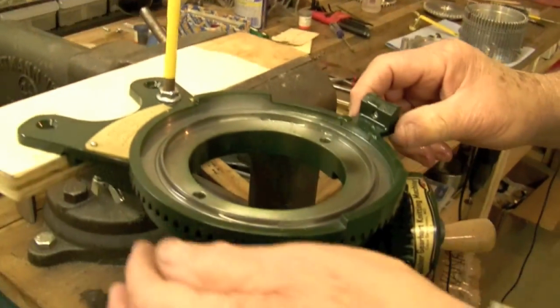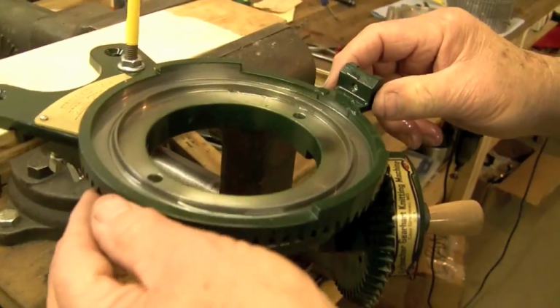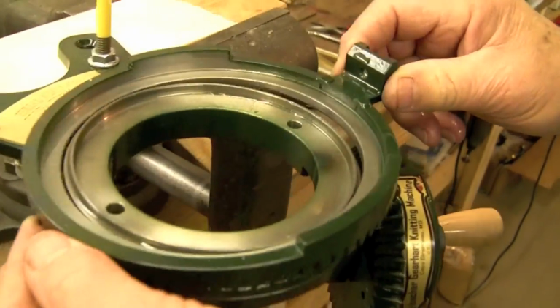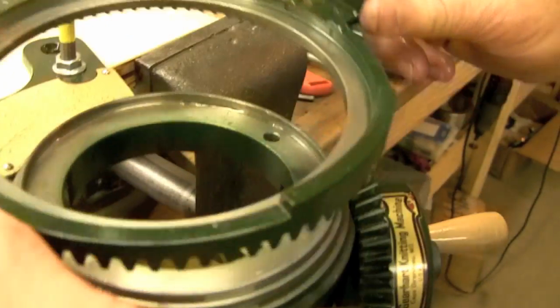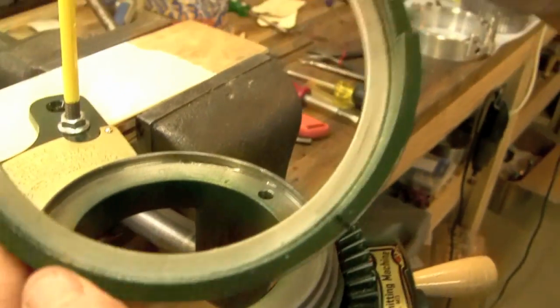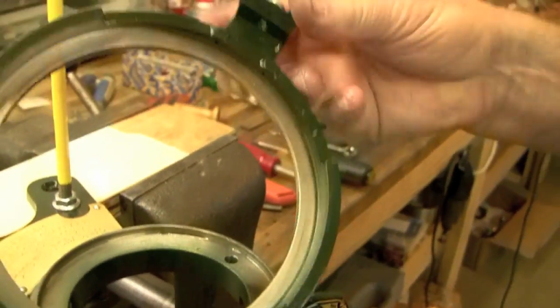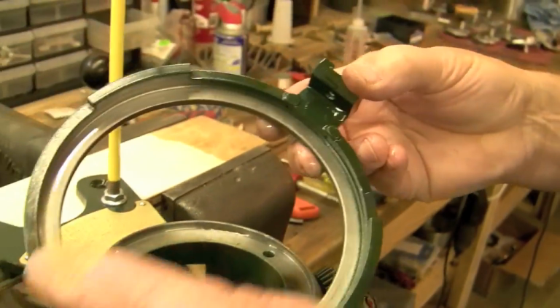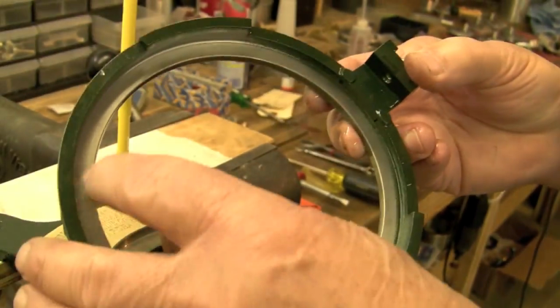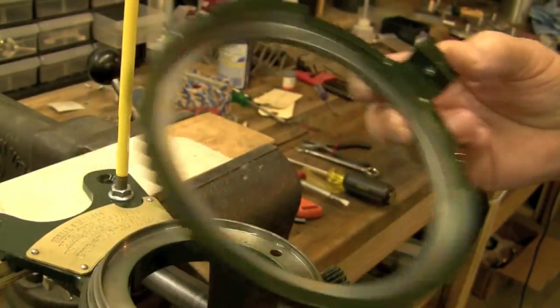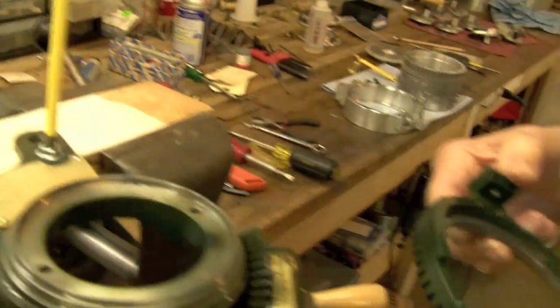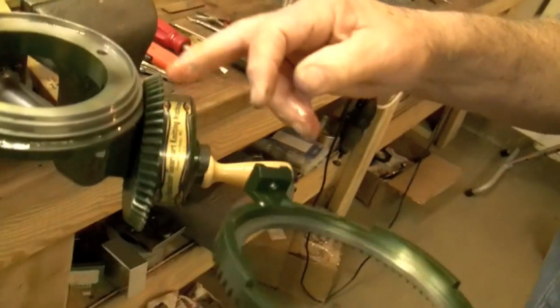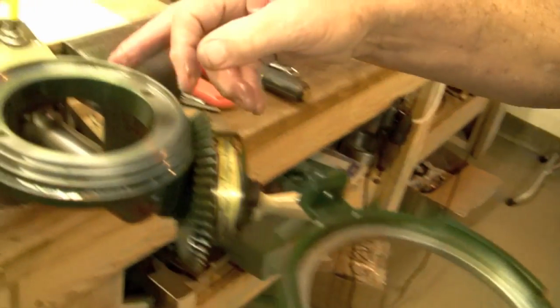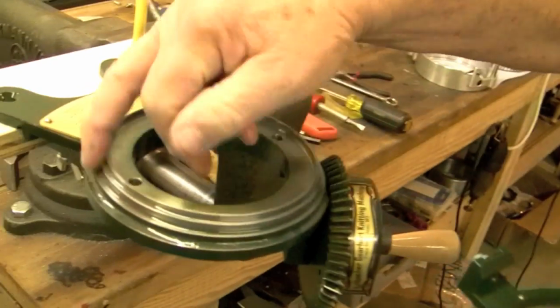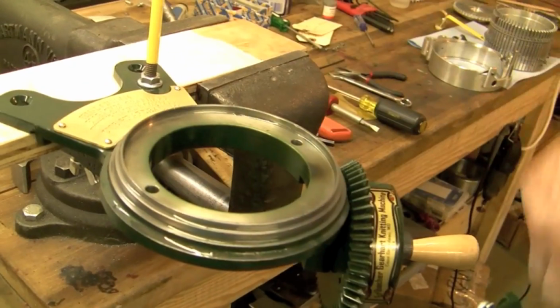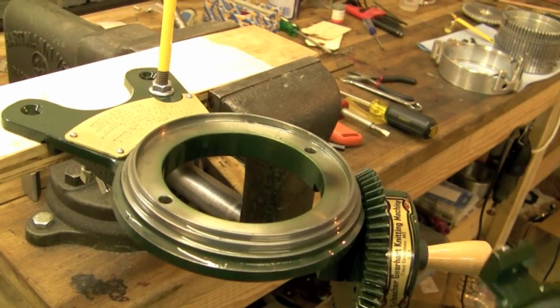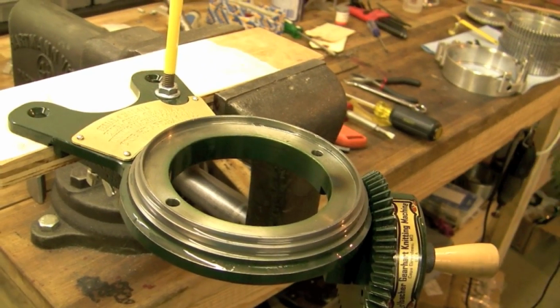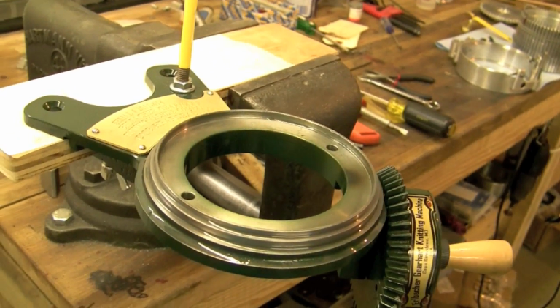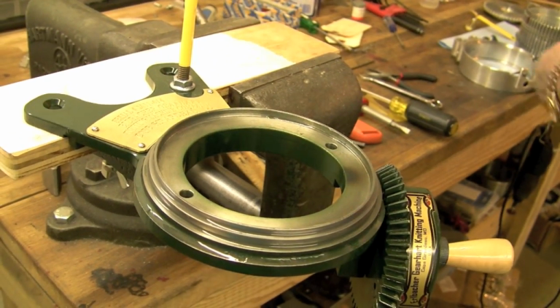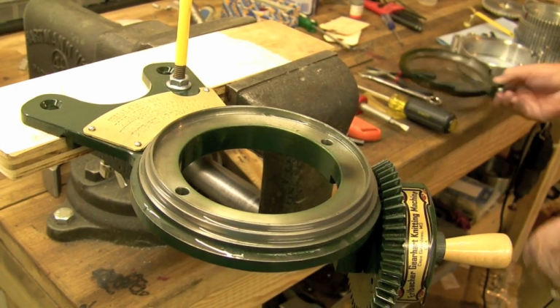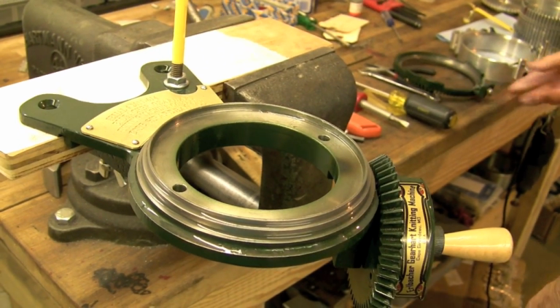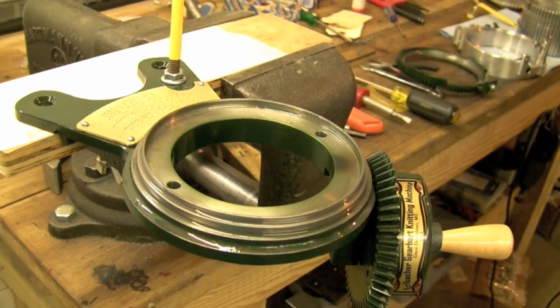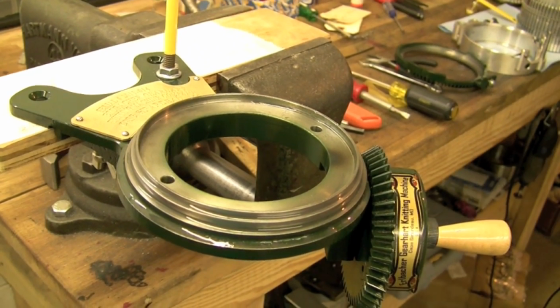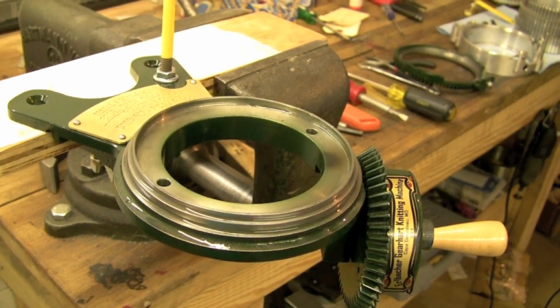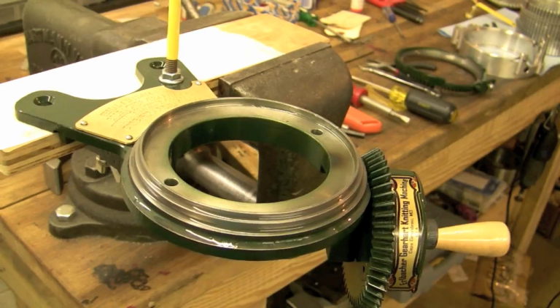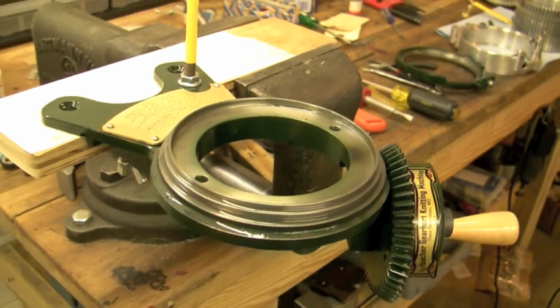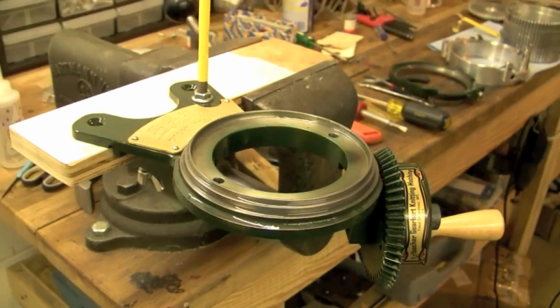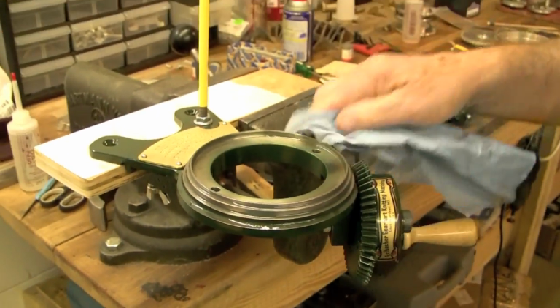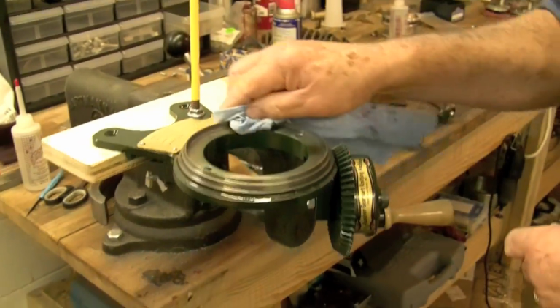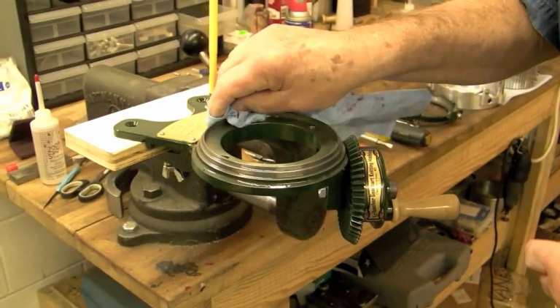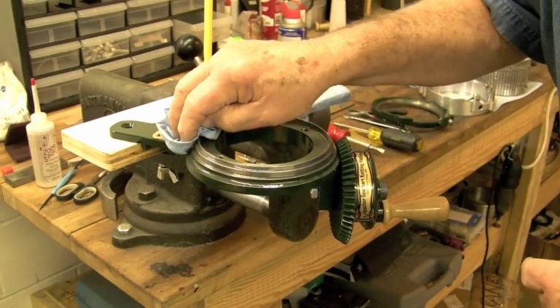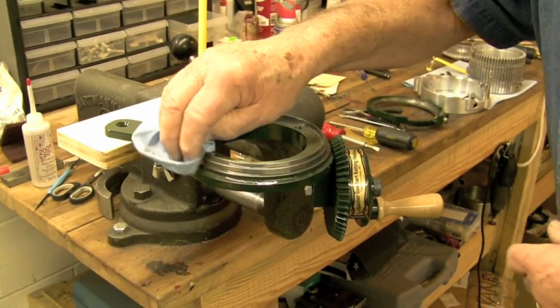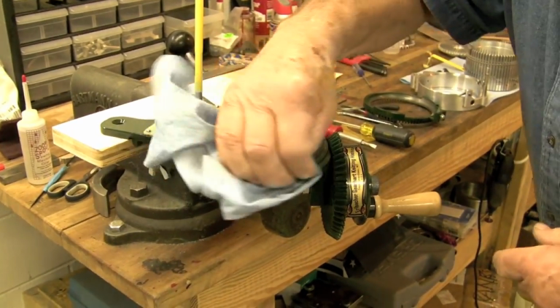Then you can take your gear ring out and clean it, and then you can clean your base. Normally you can do it pretty good with just a rag. You can clean this gear base up with a rag real easy.